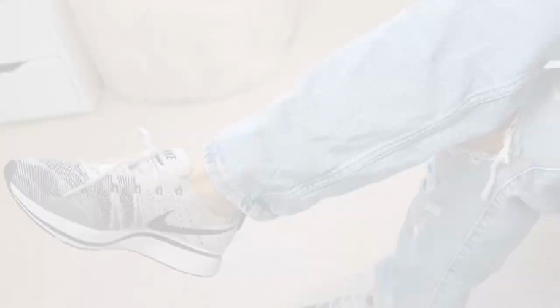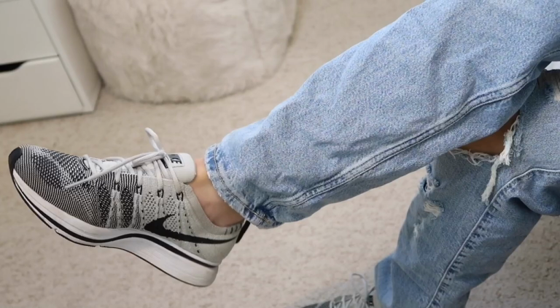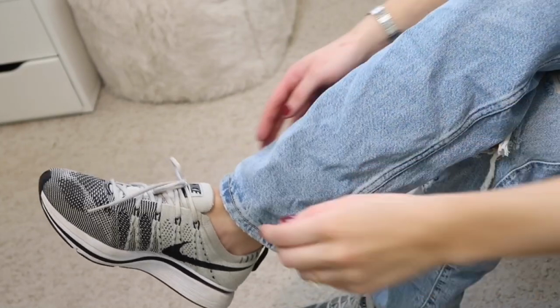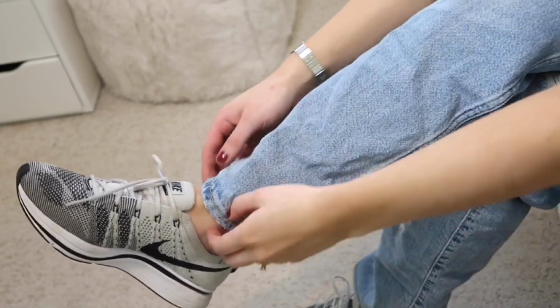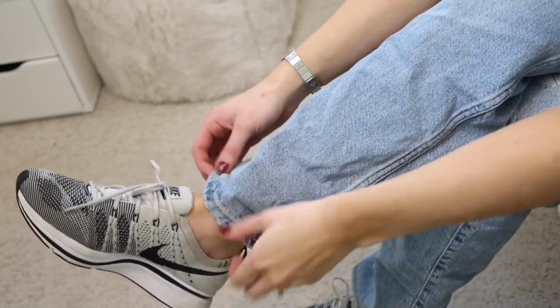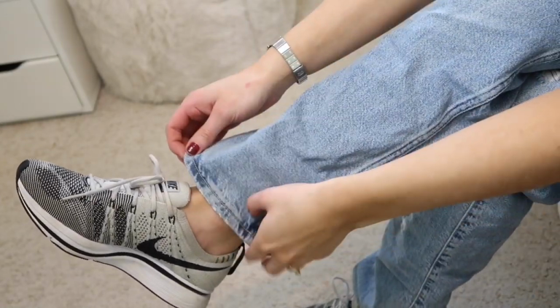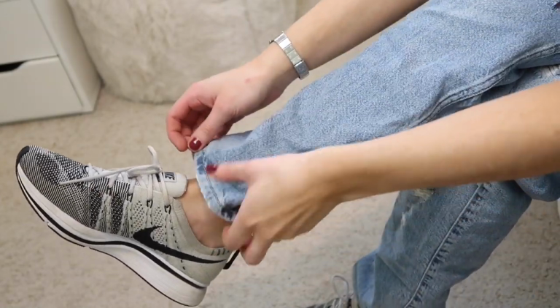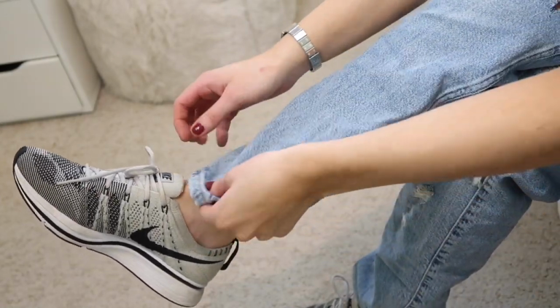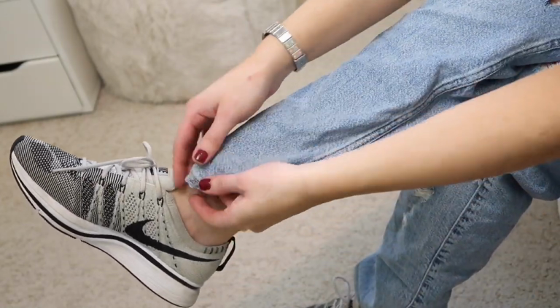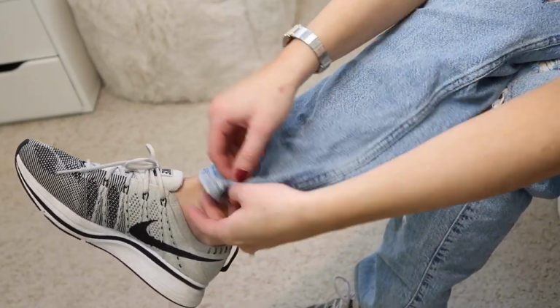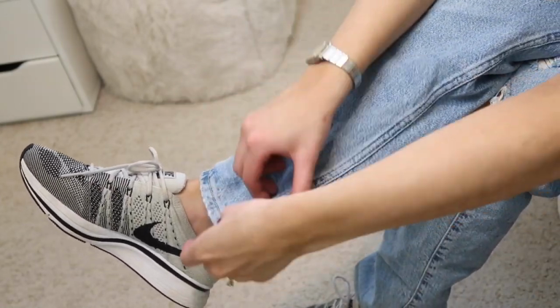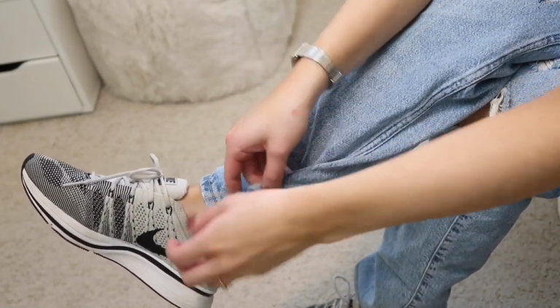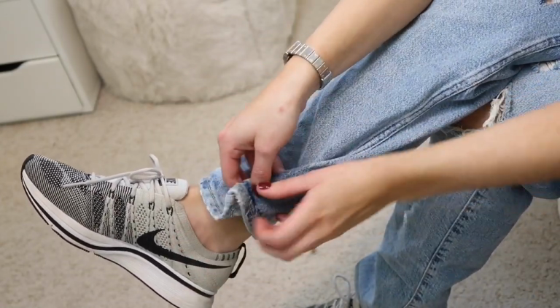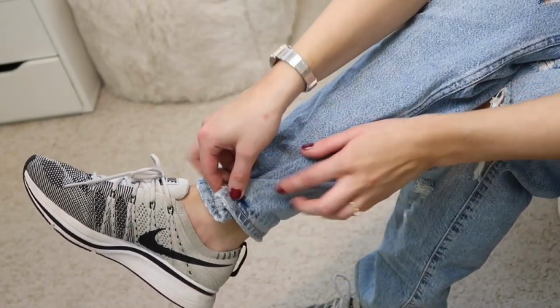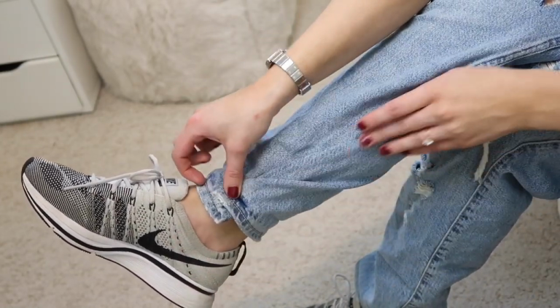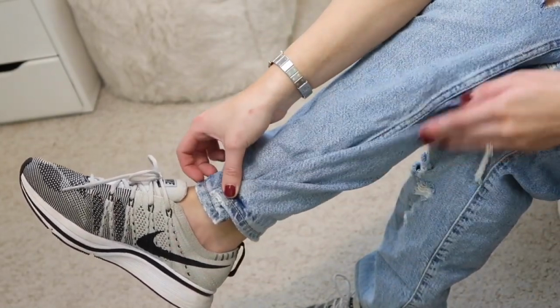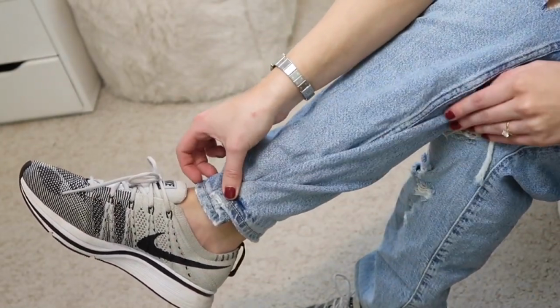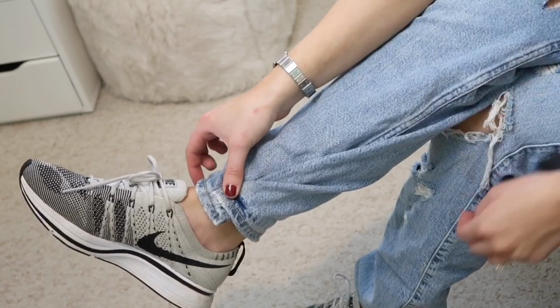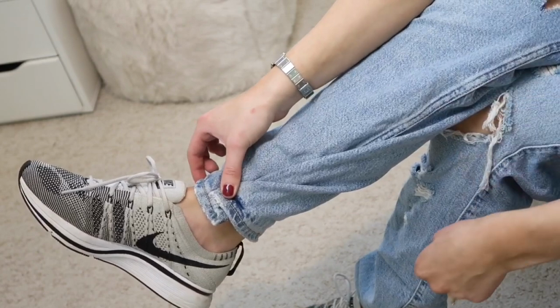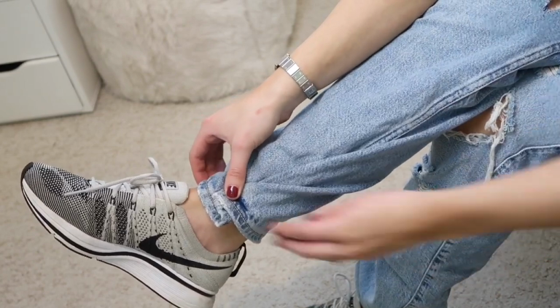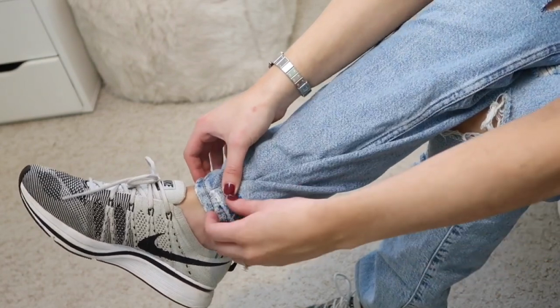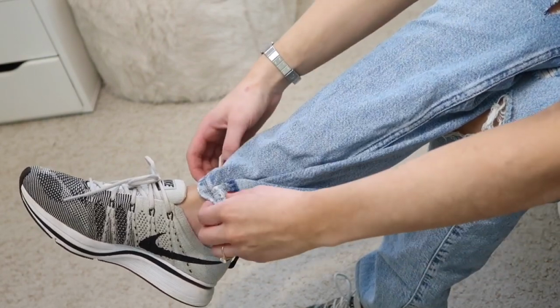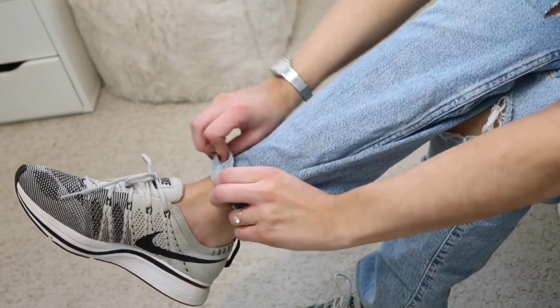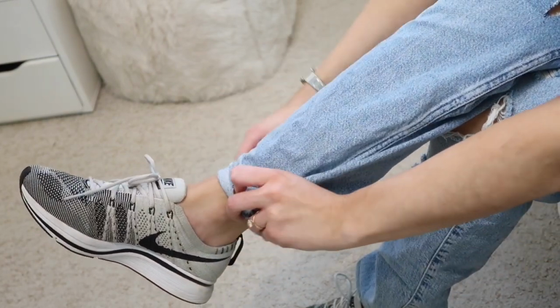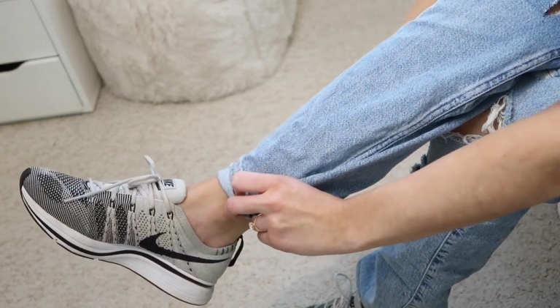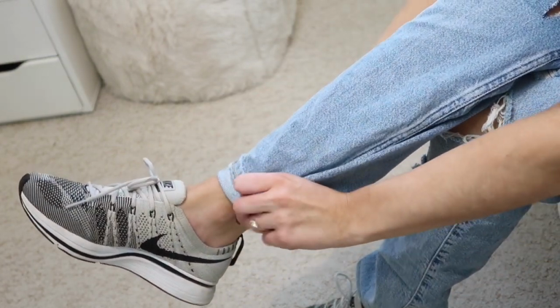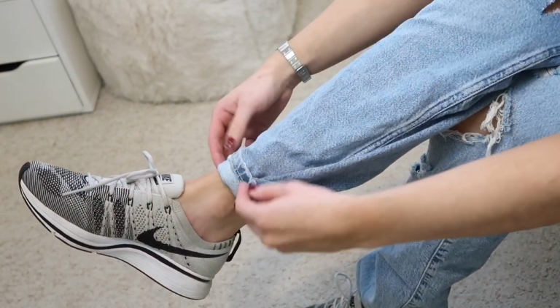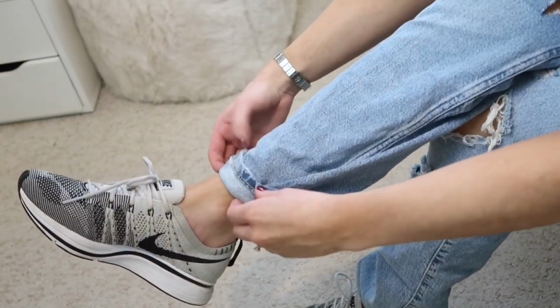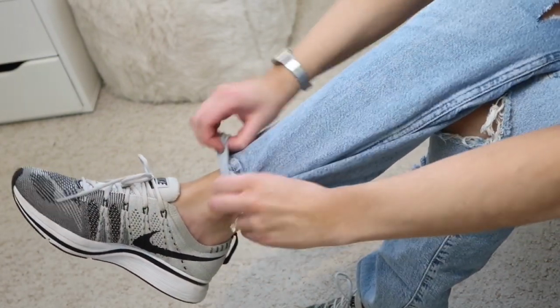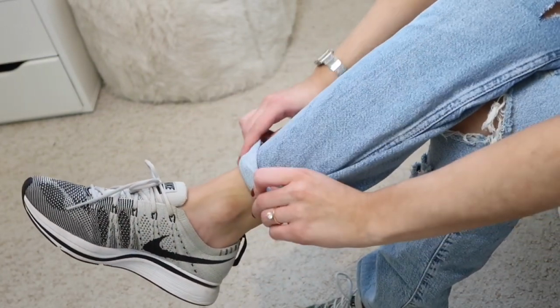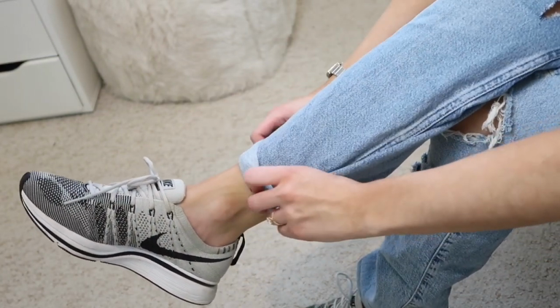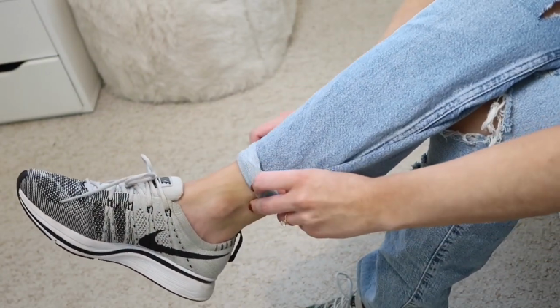If you're wearing slightly baggier jeans like mom jeans, when you roll them up you want to fold the outside hem over itself and then roll the jeans up. This makes the roll less baggy and kind of tighter to your leg.